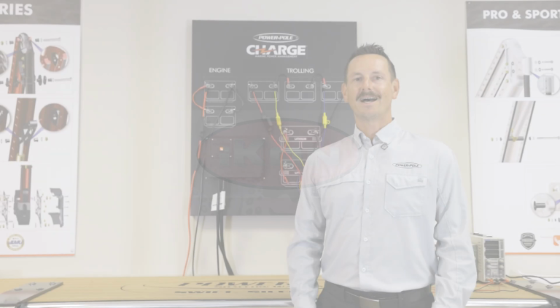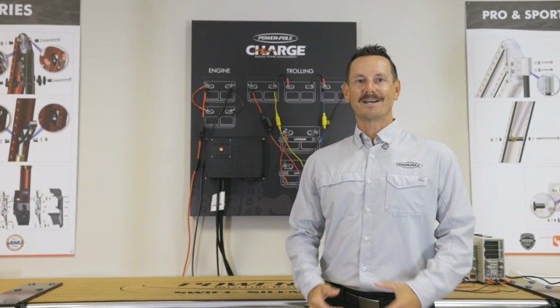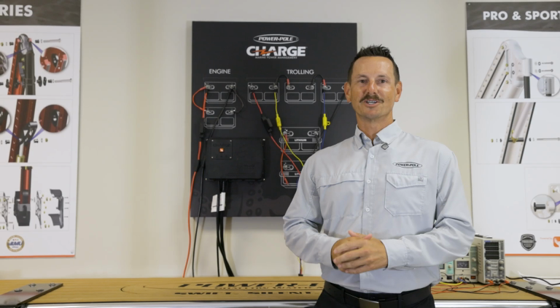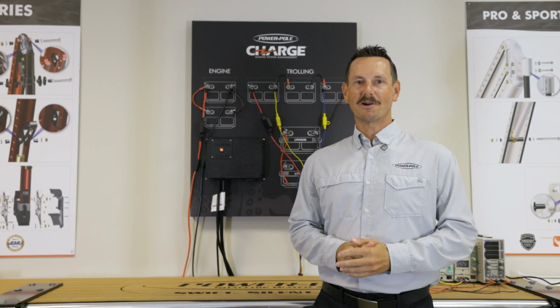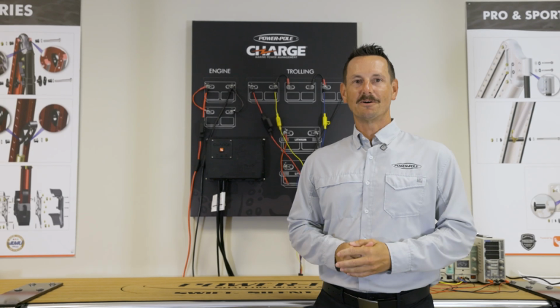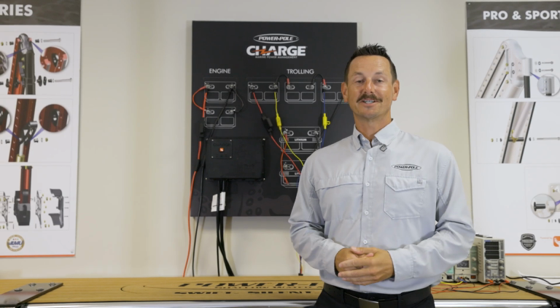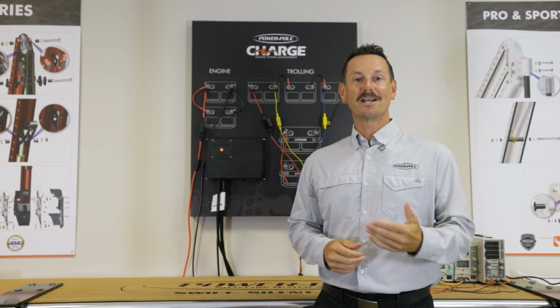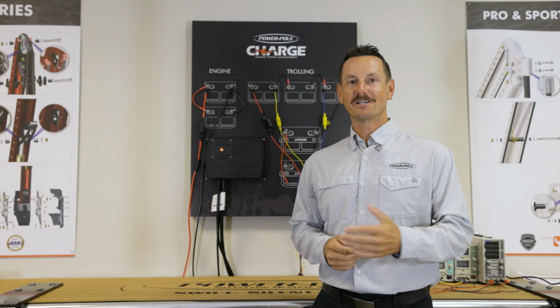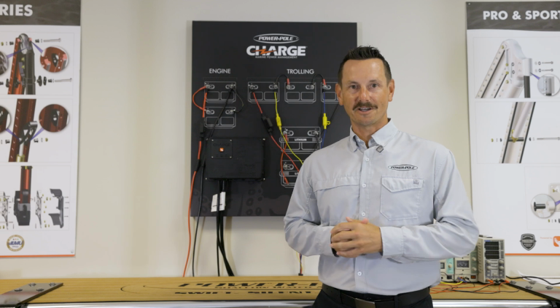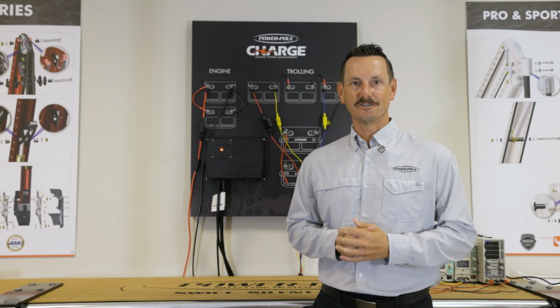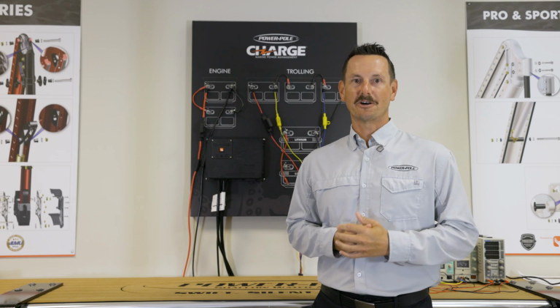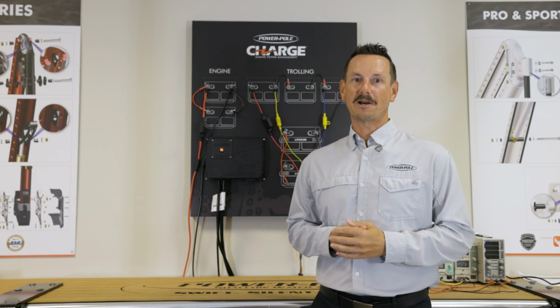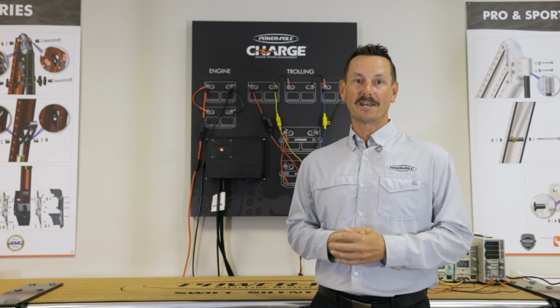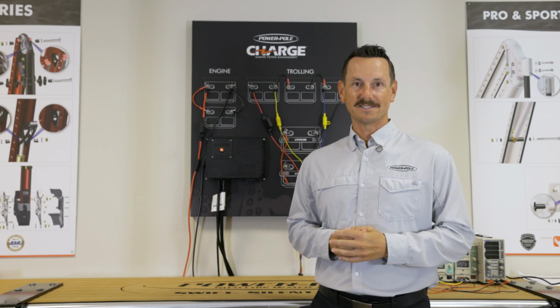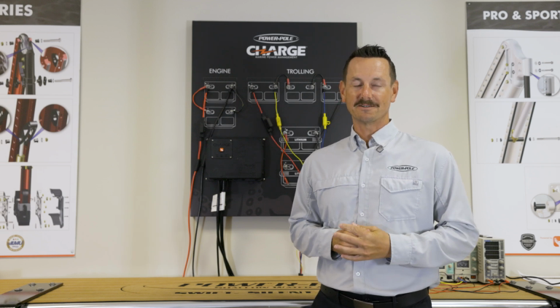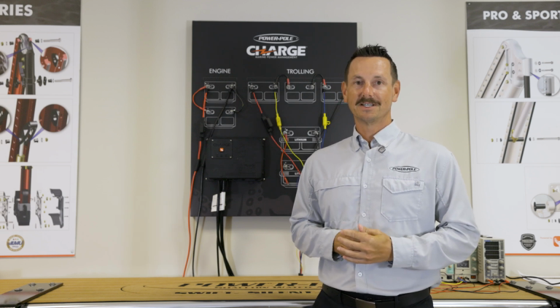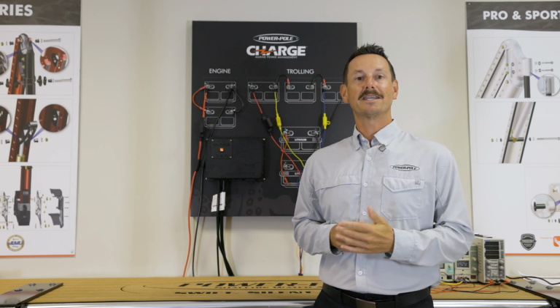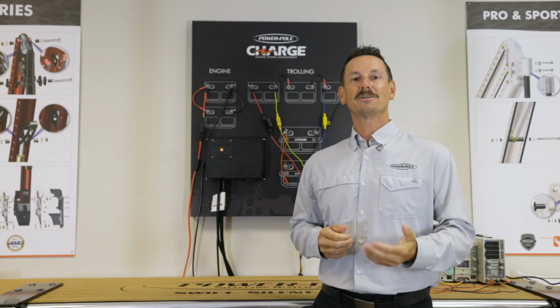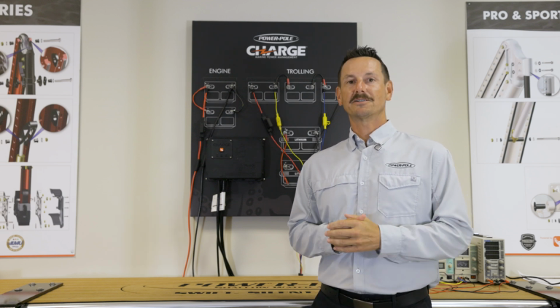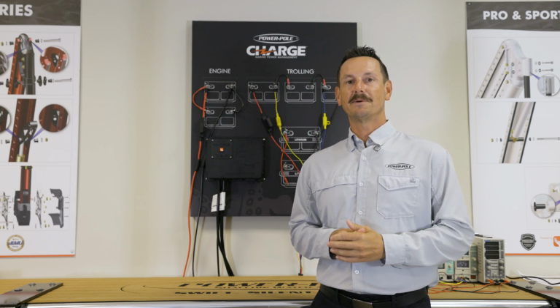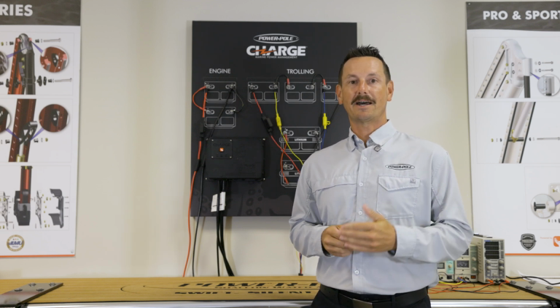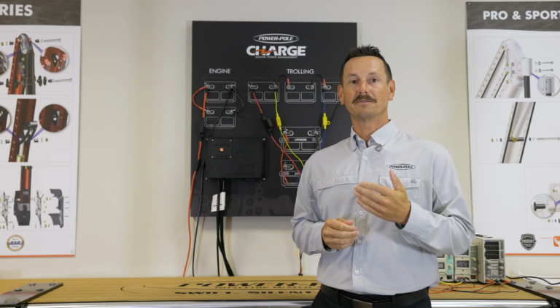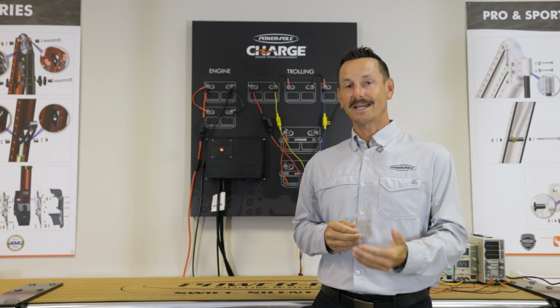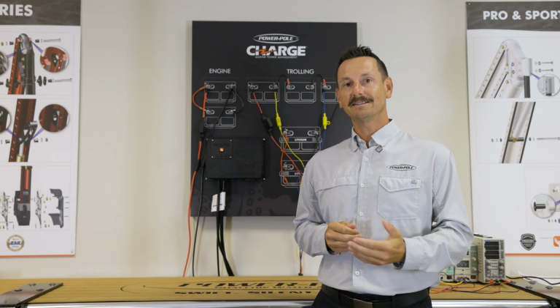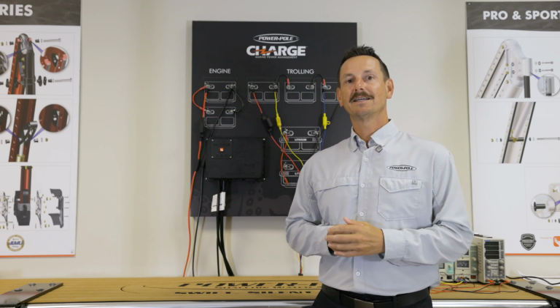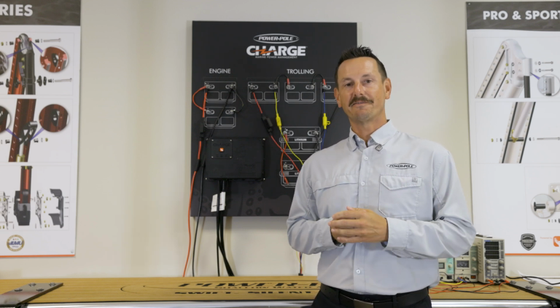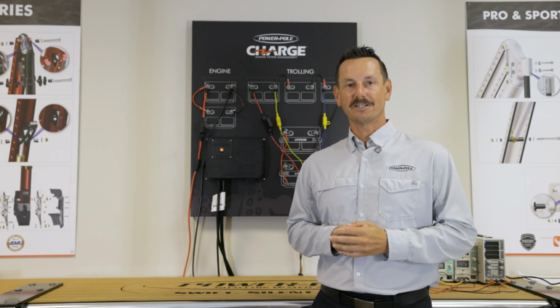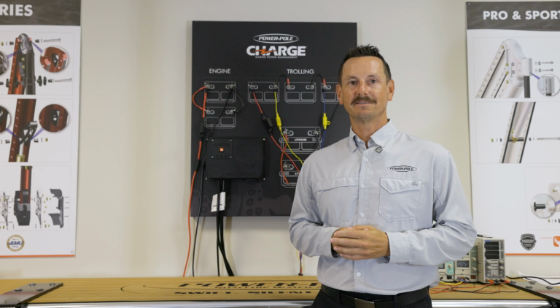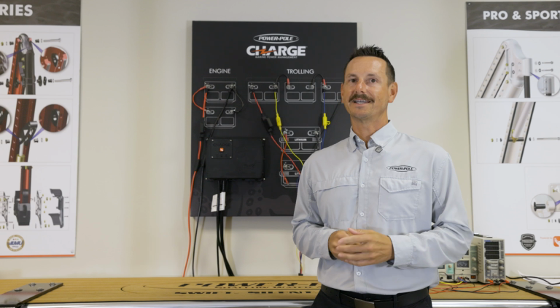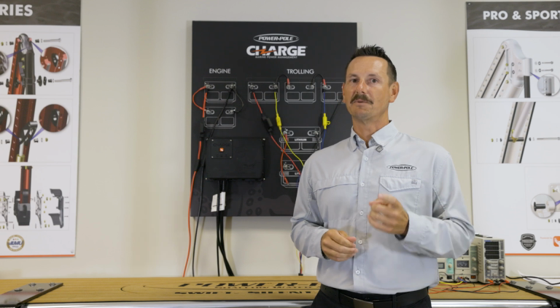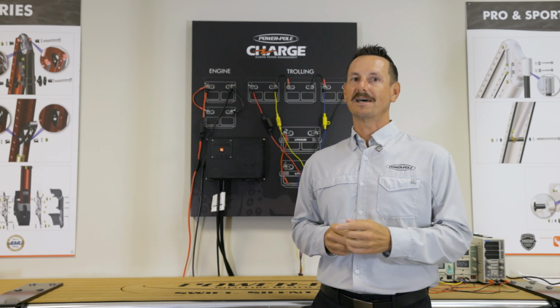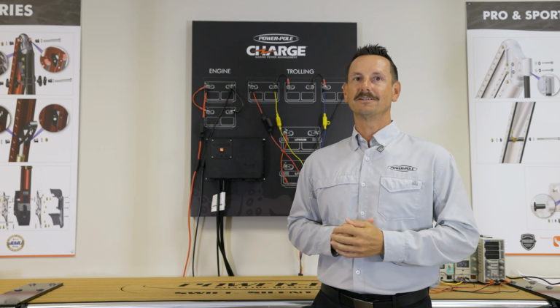Hi, I'm Lucas with PowerPool. Congratulations on your new Charge power management system. Today I'm going to talk to you about how to connect it, configure it, and get the most out of it.